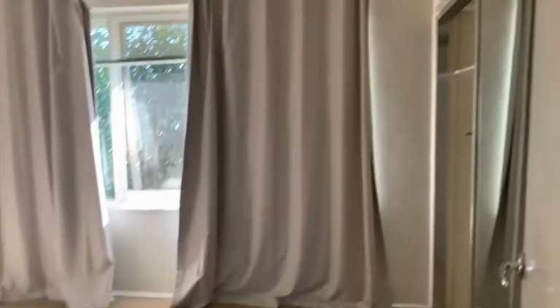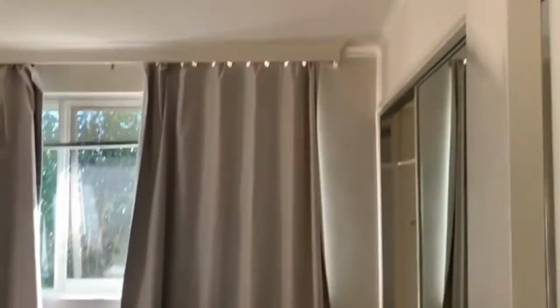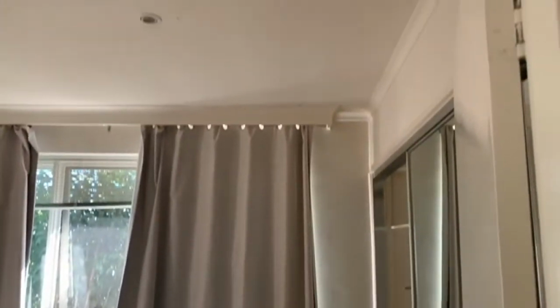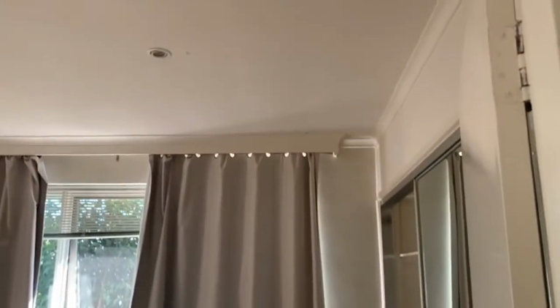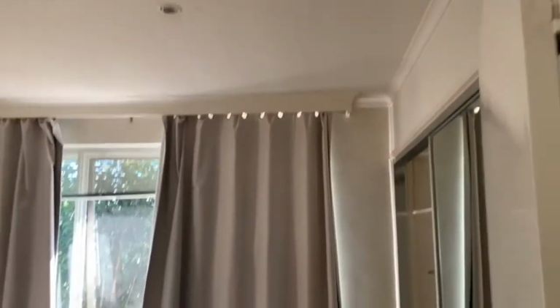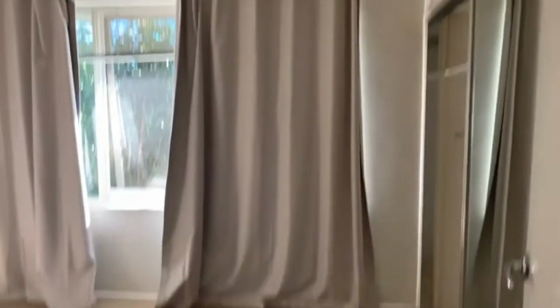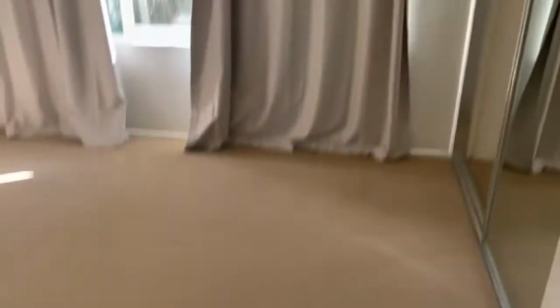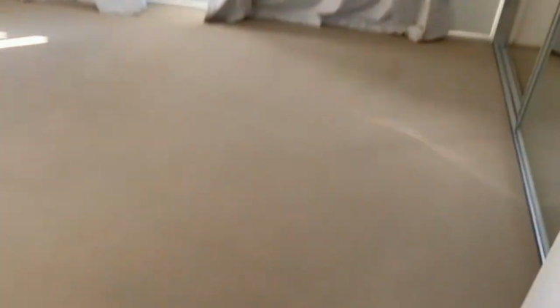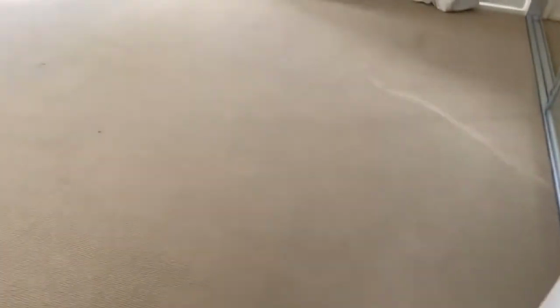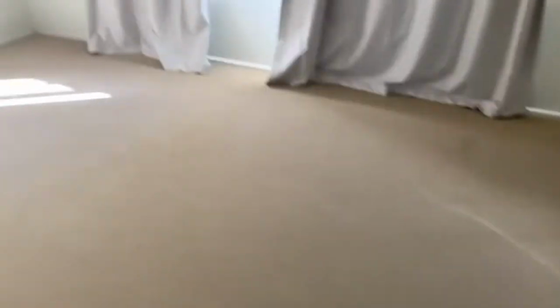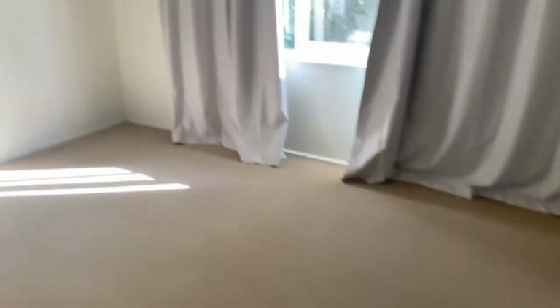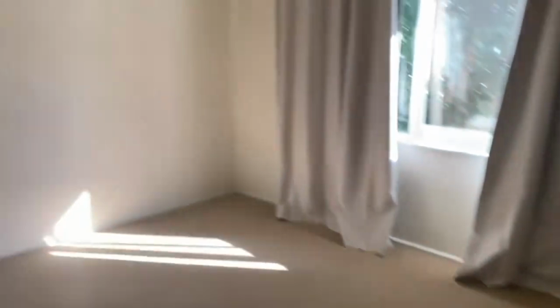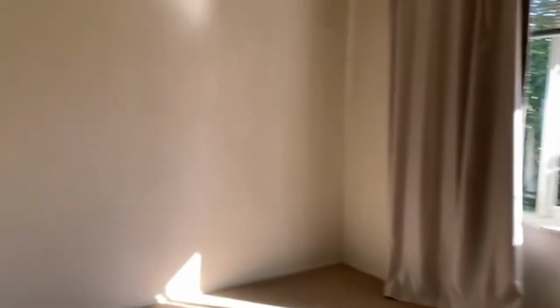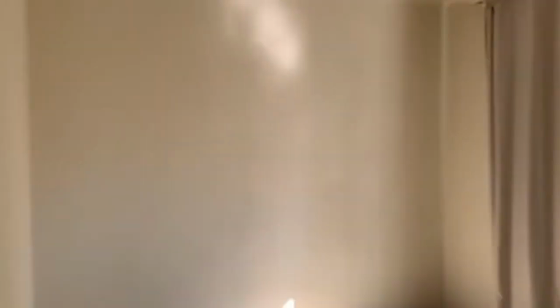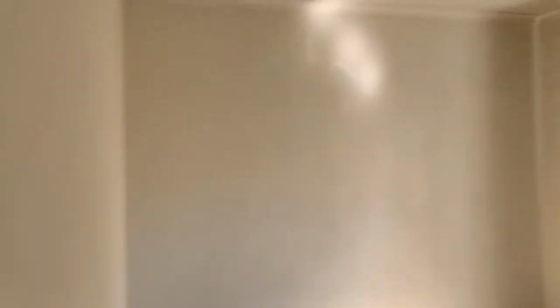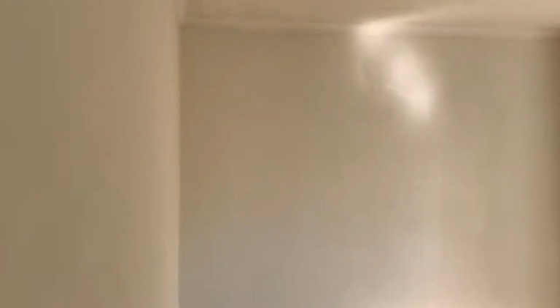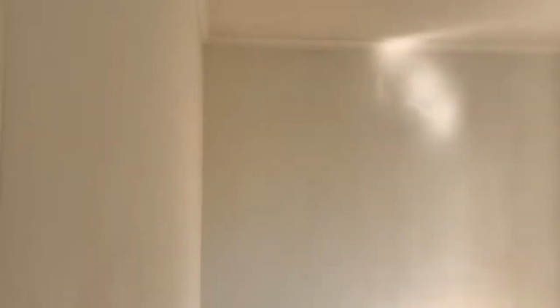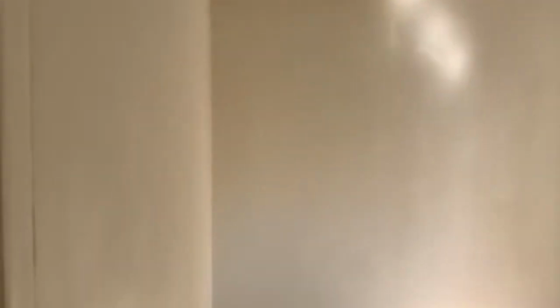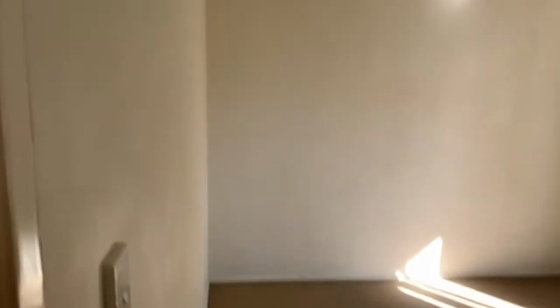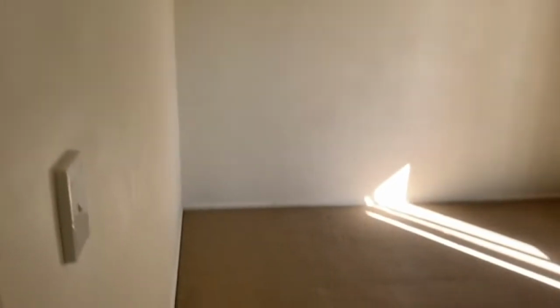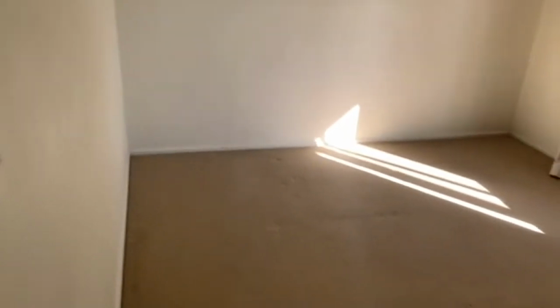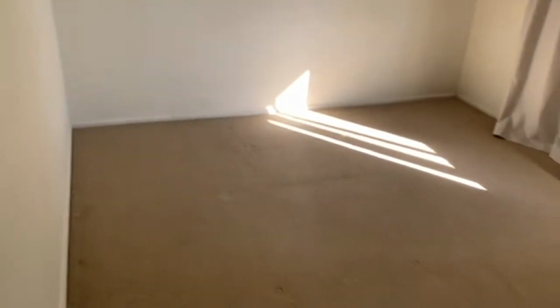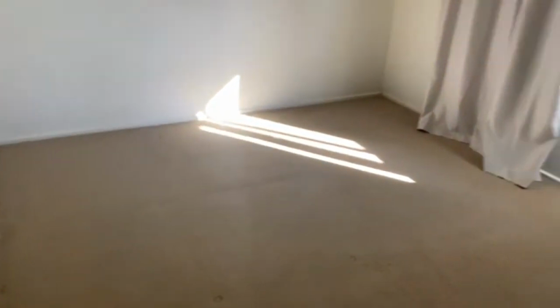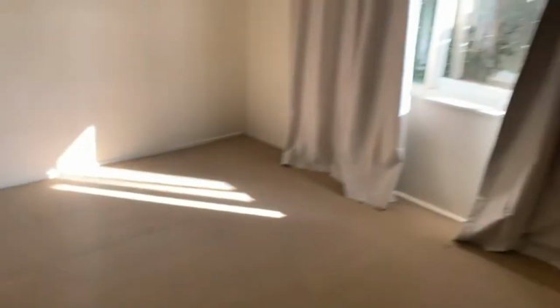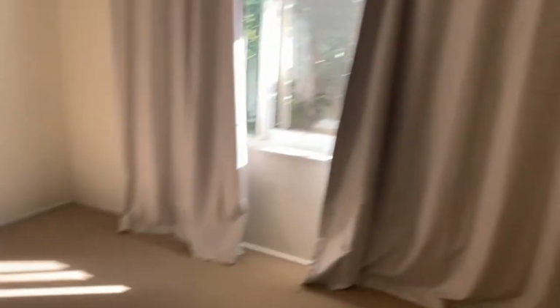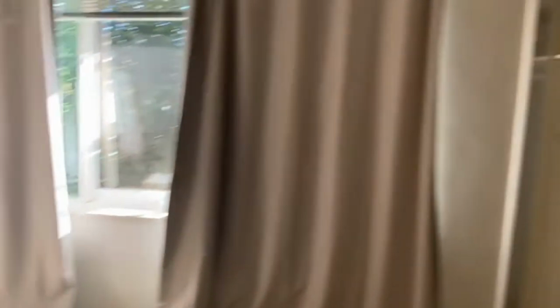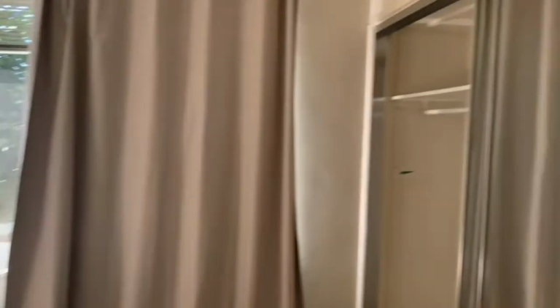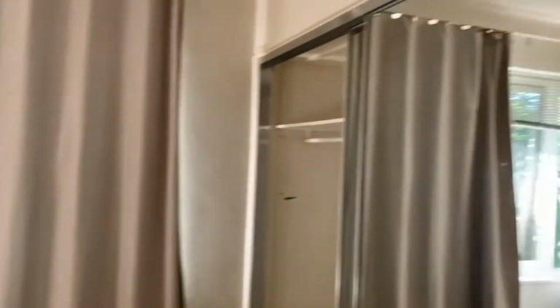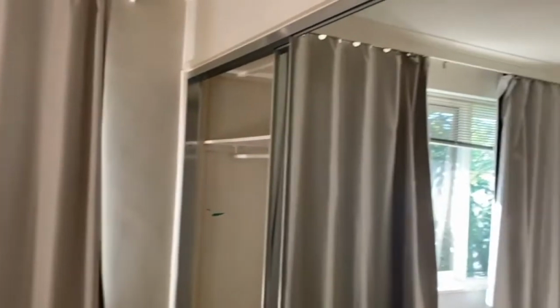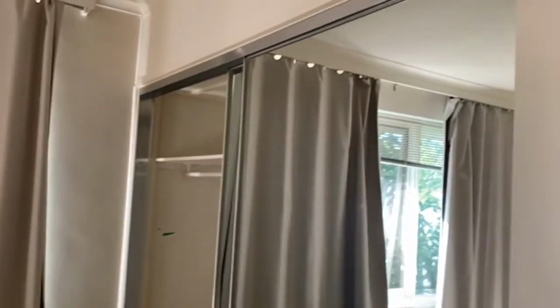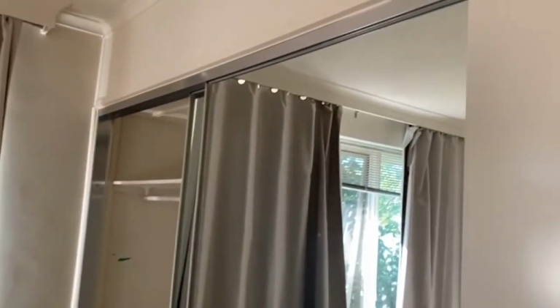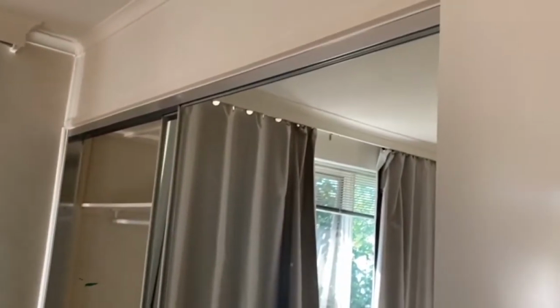This is the first of the two bedrooms — it's also the largest of the two. It's a good-sized room which also features double mirrored built-in robes.